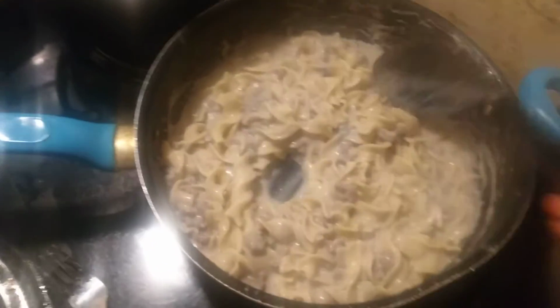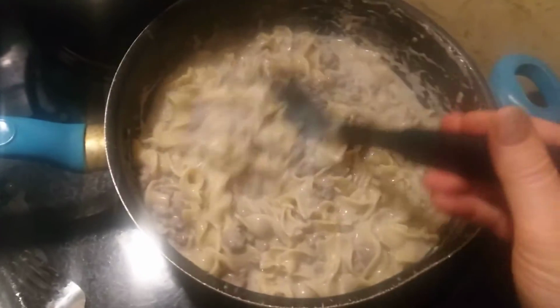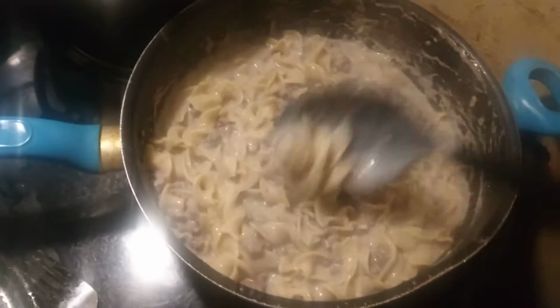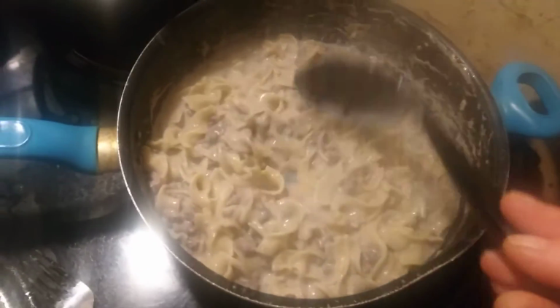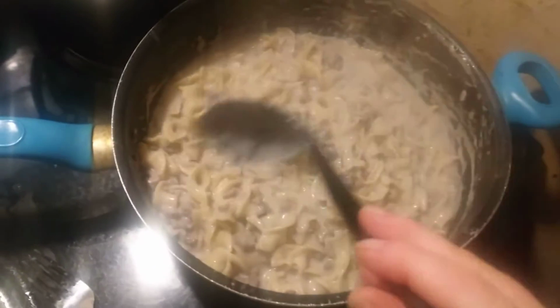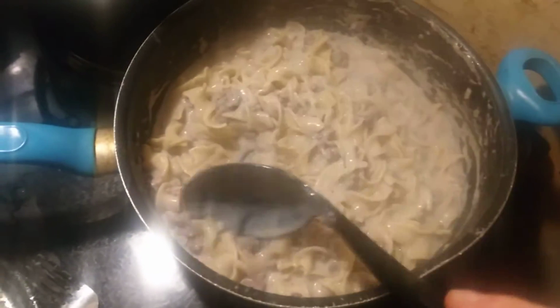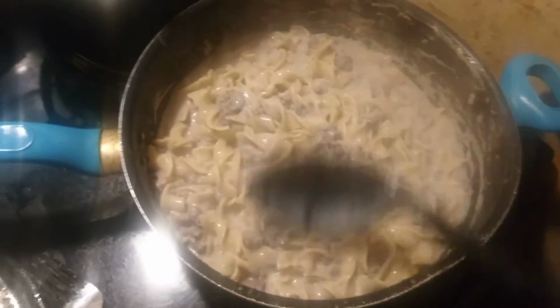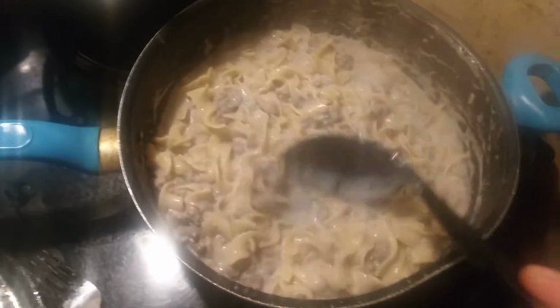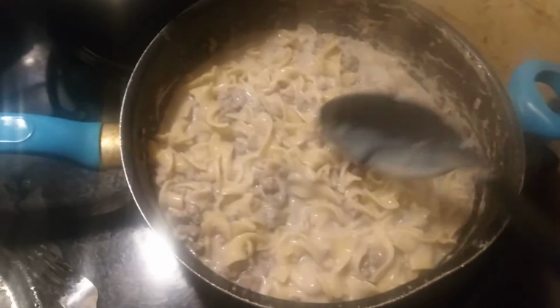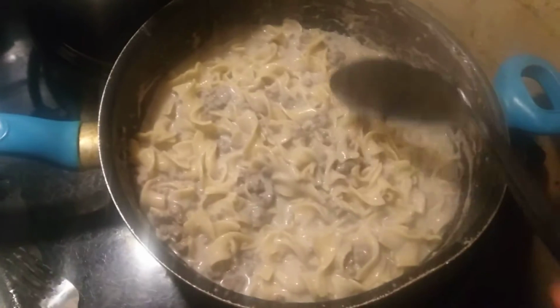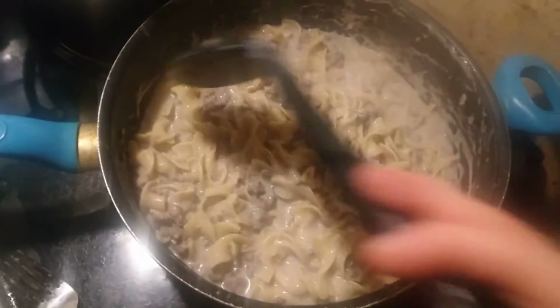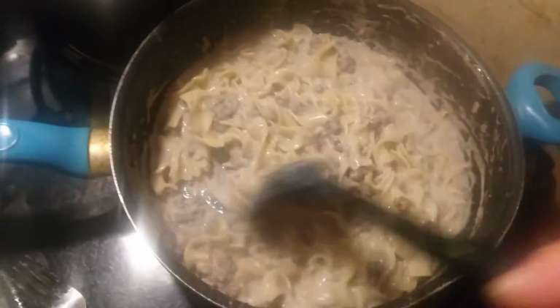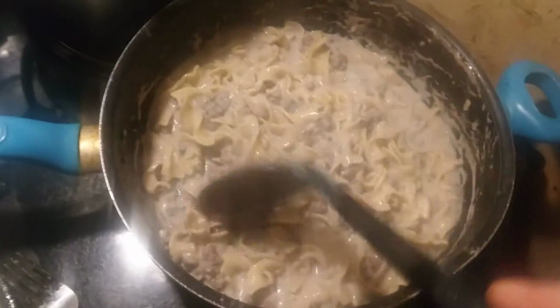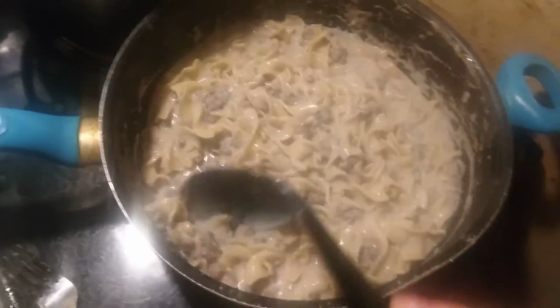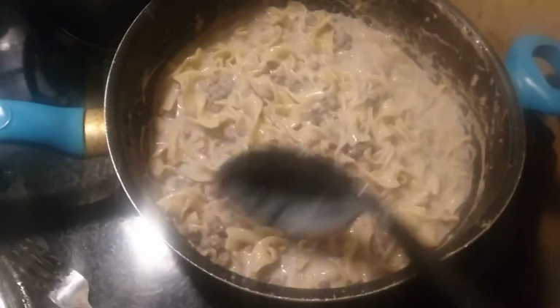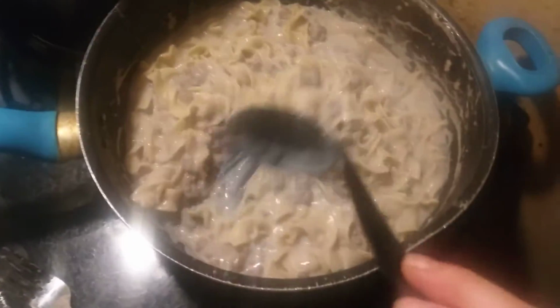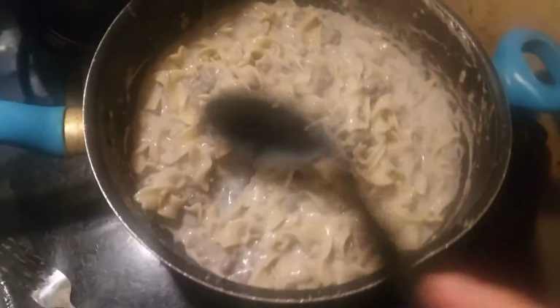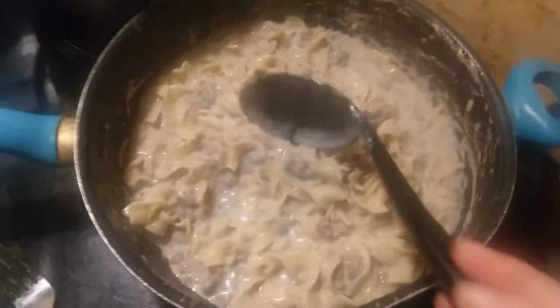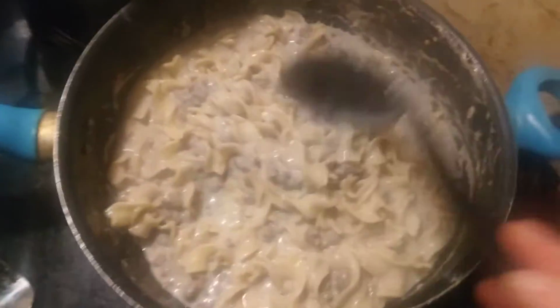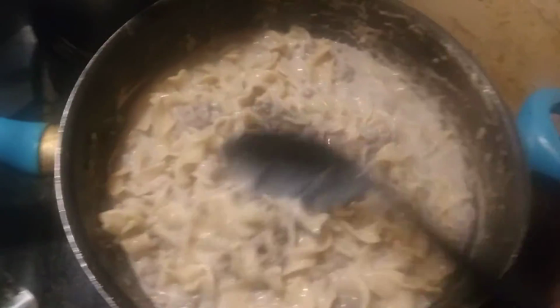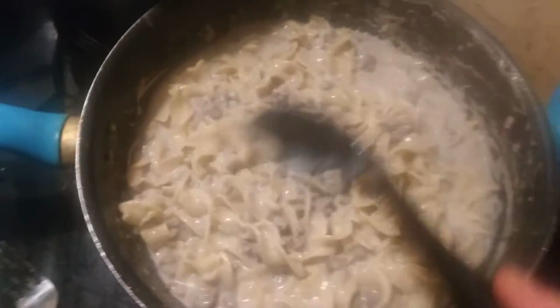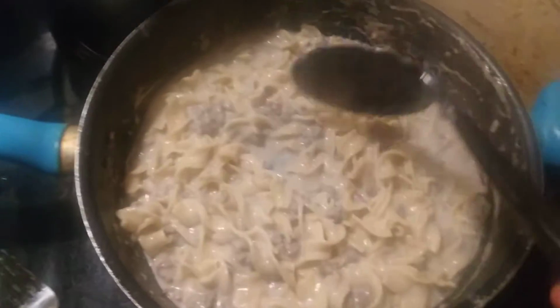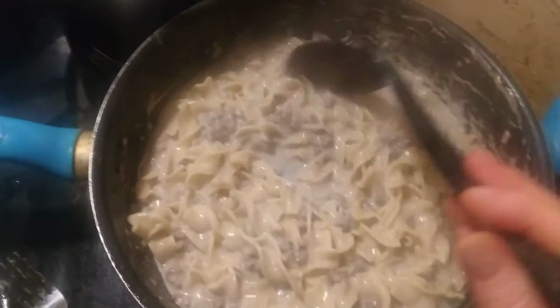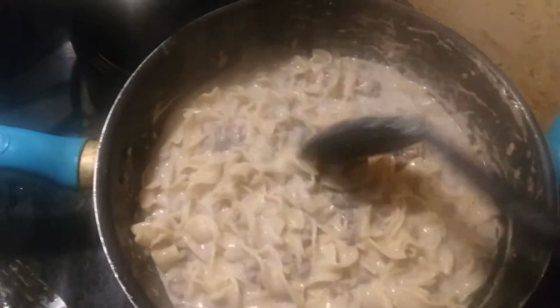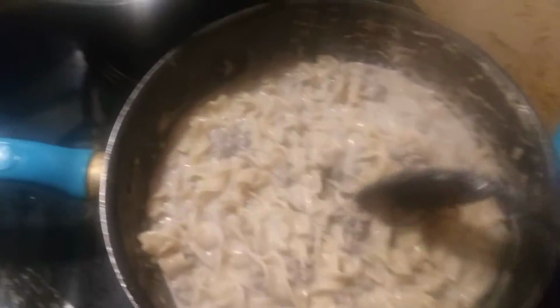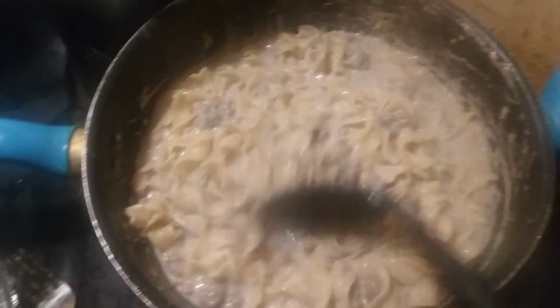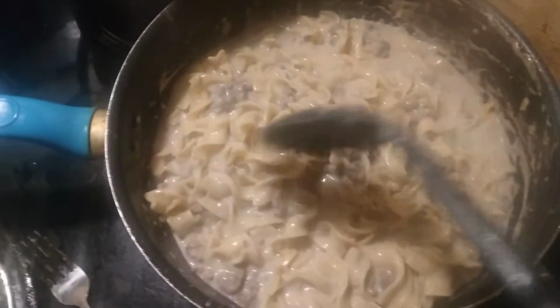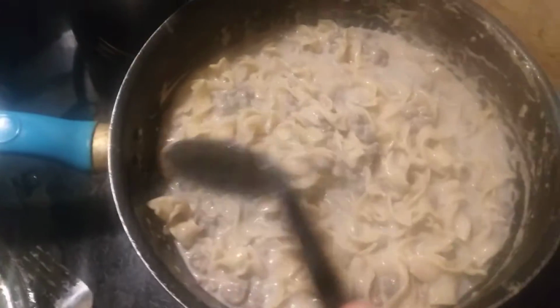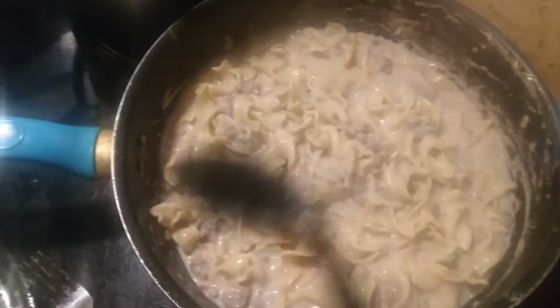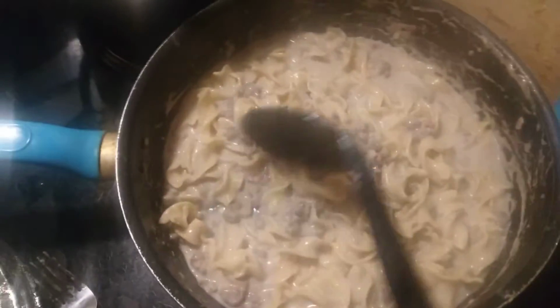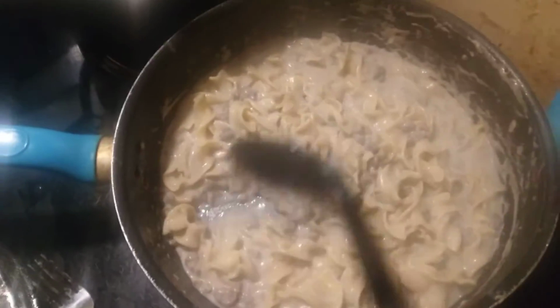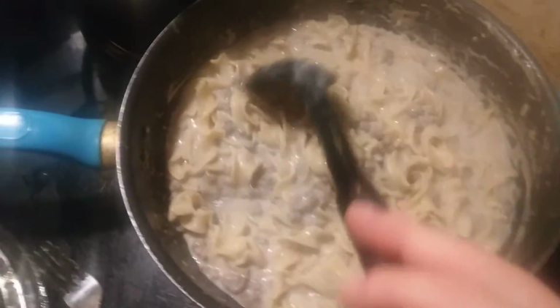This is my homemade beef stroganoff. It's not exactly a beef stroganoff — it's a redneck beef stroganoff, because I just used what I had to make it.